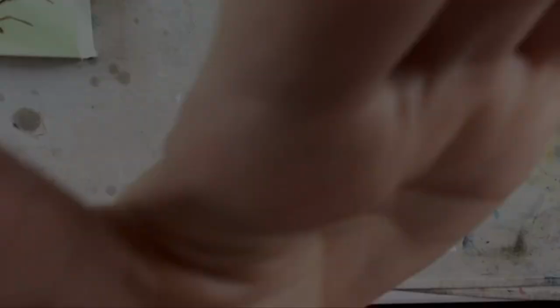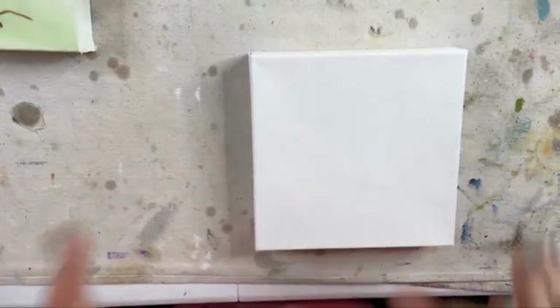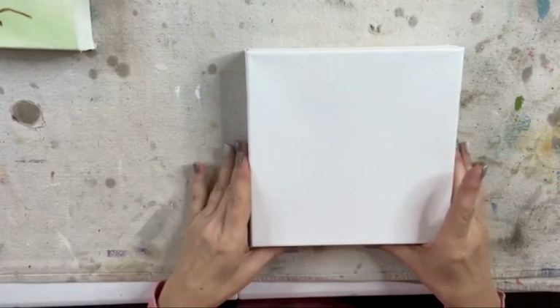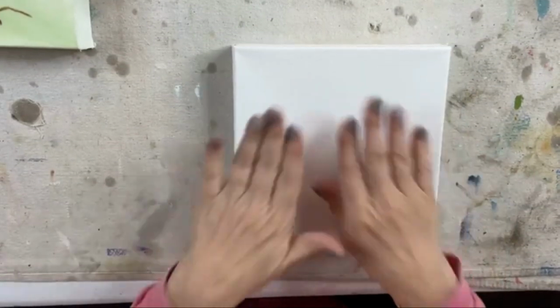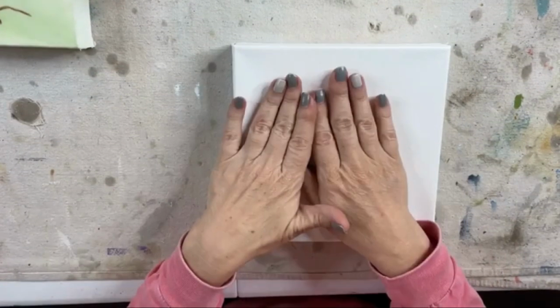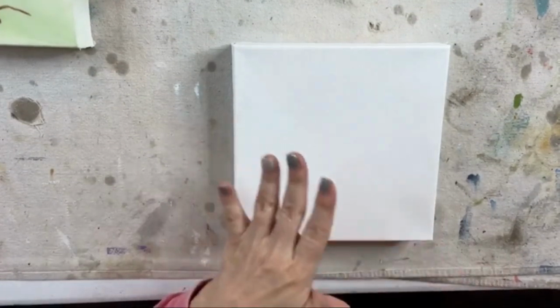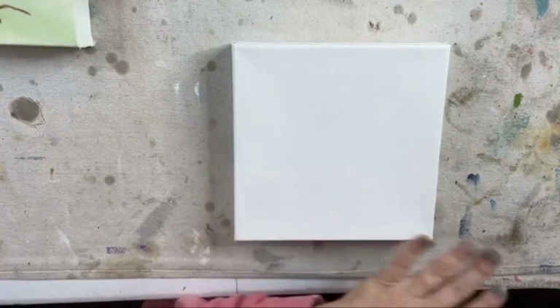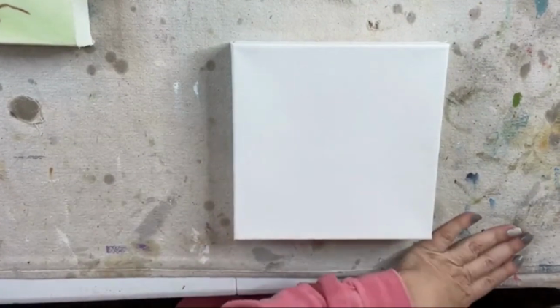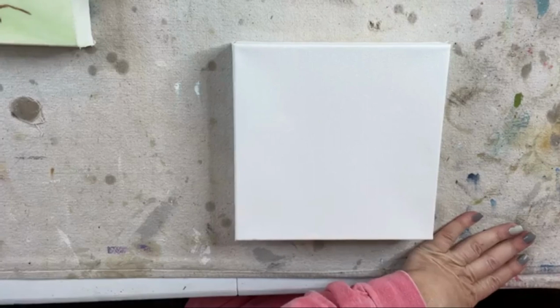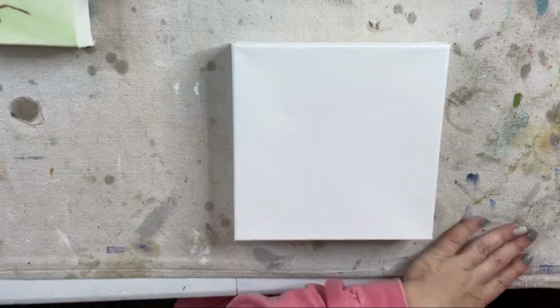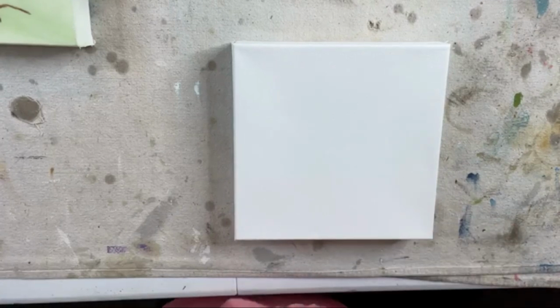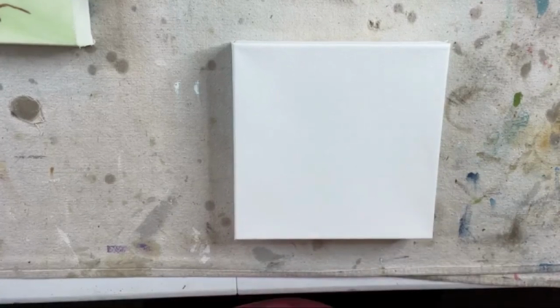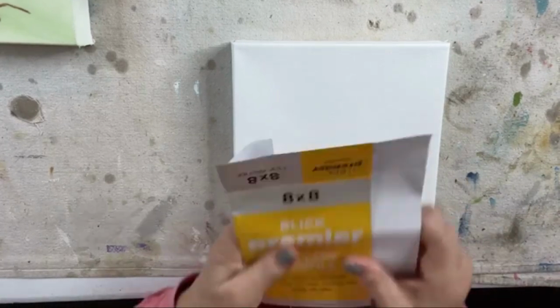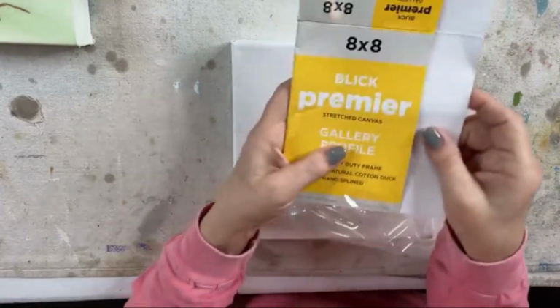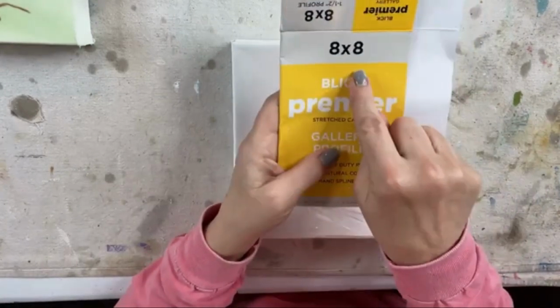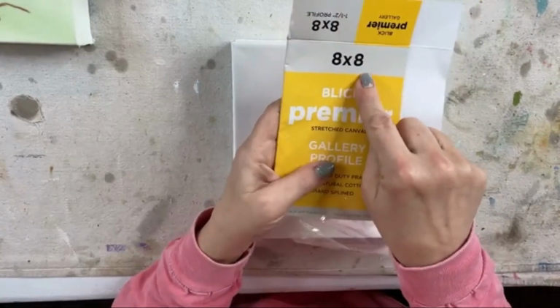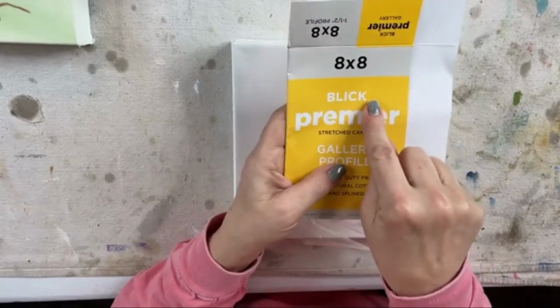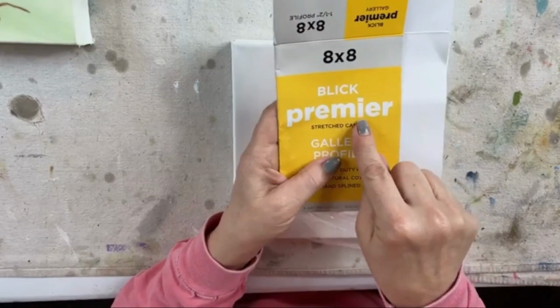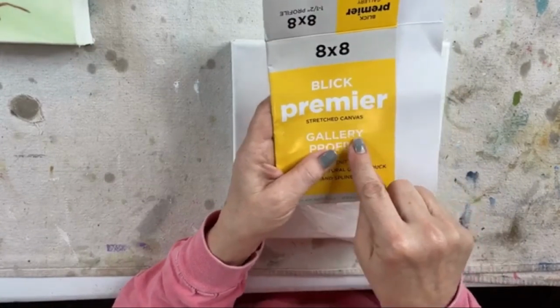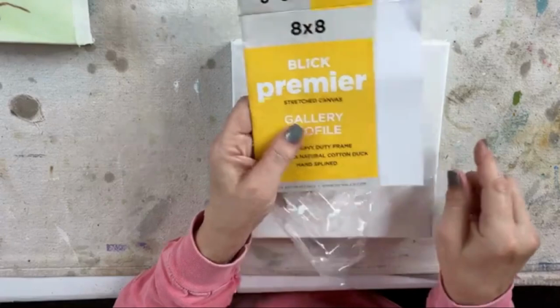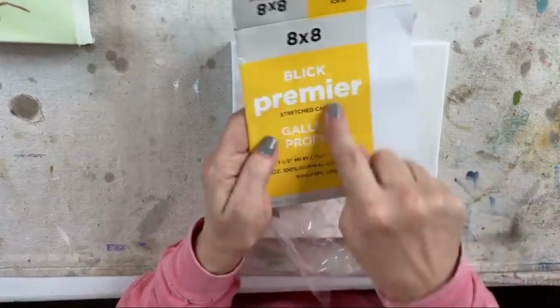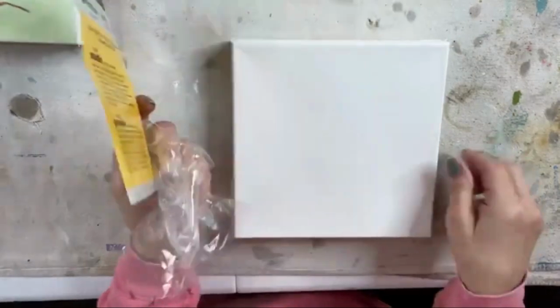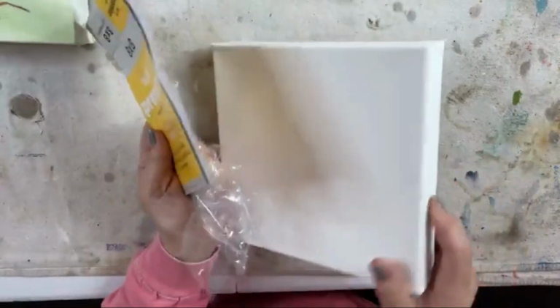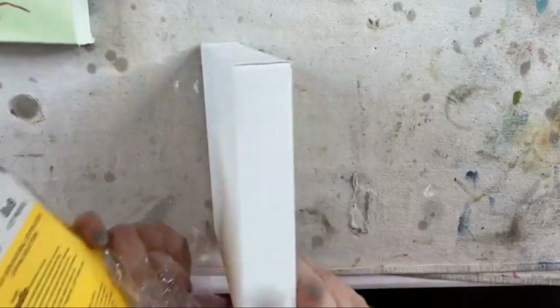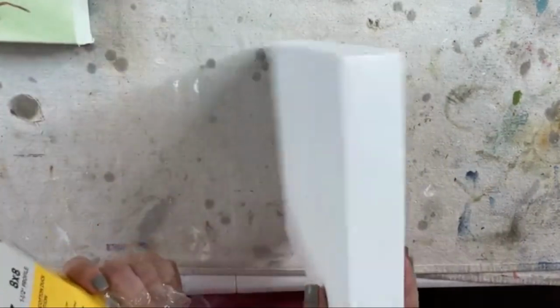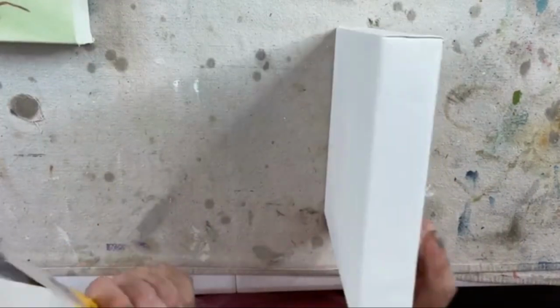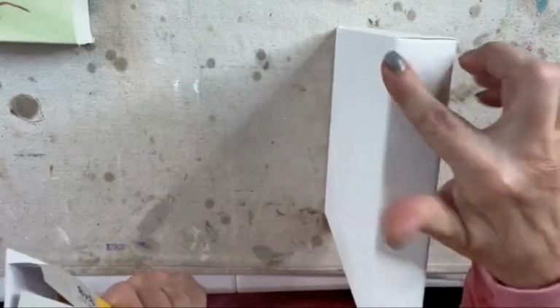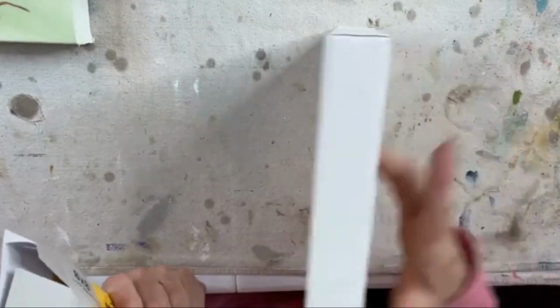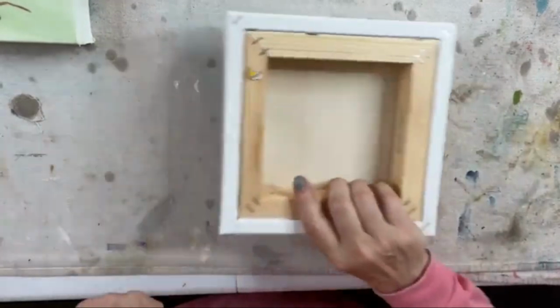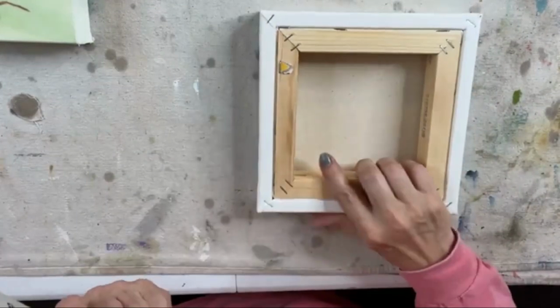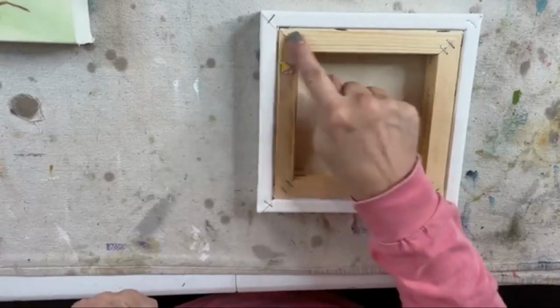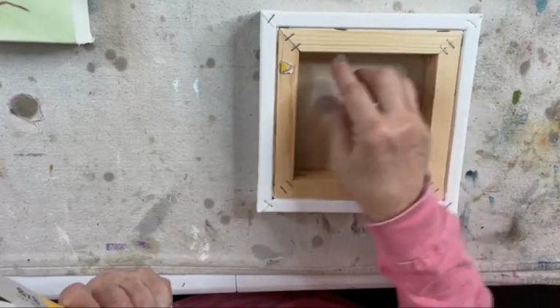So this is an 8x8 canvas. I bought this from Dick Blick. It's an 8x8 yellow gallery profile canvas, which means it's the thicker one and it is splined.